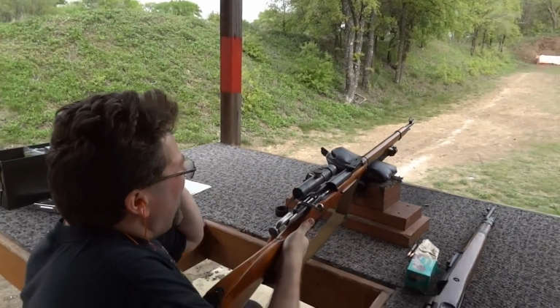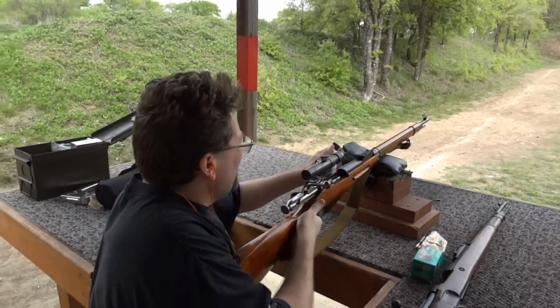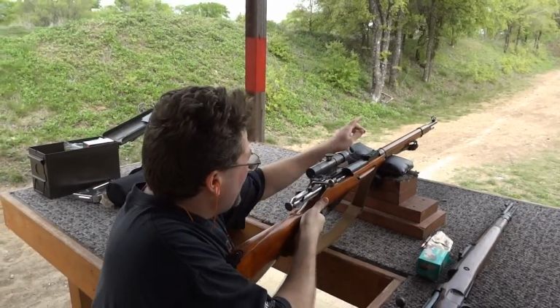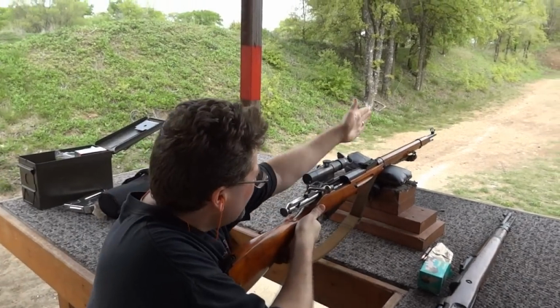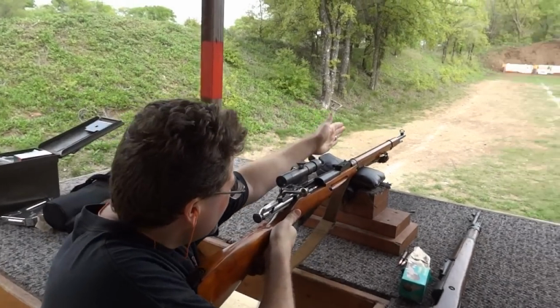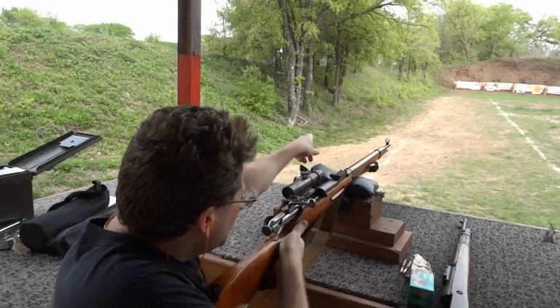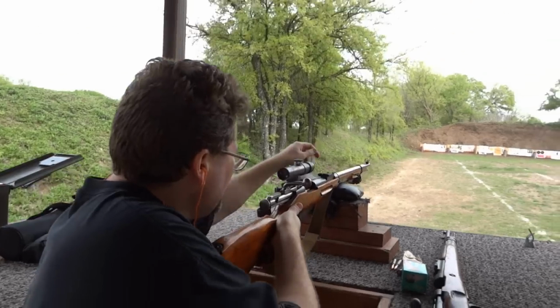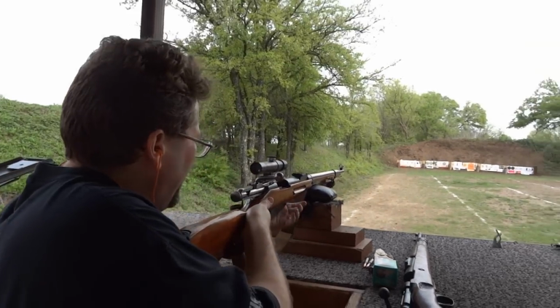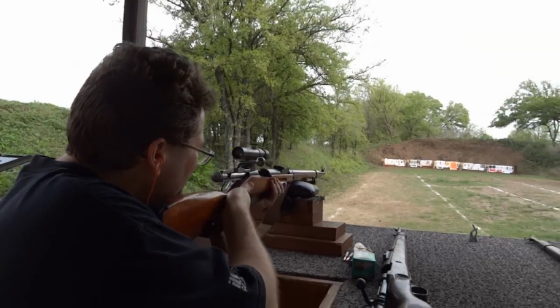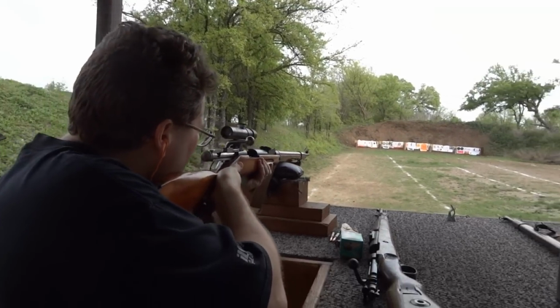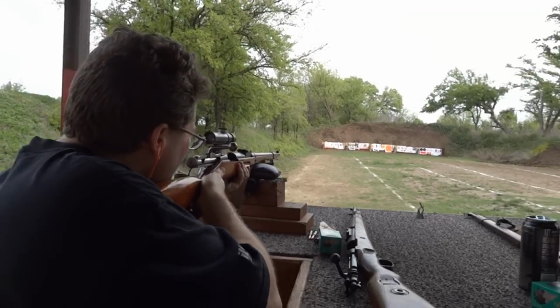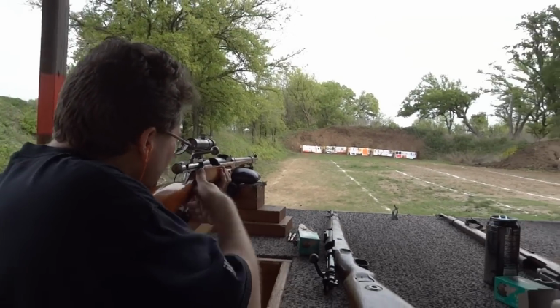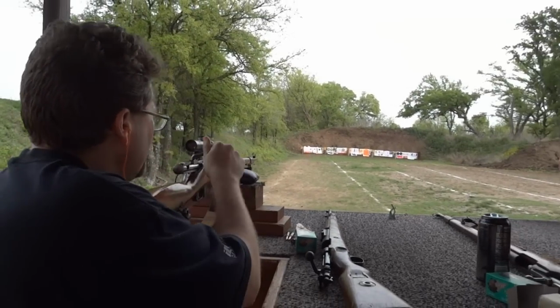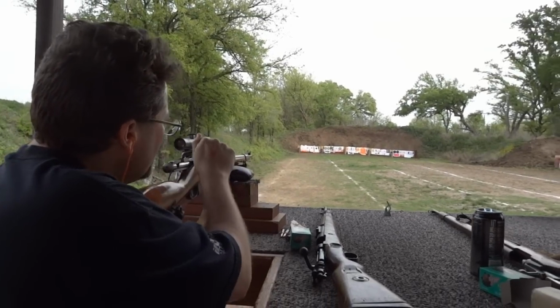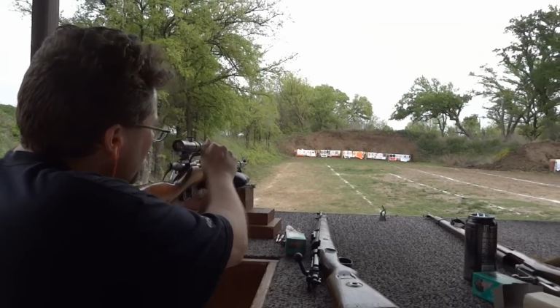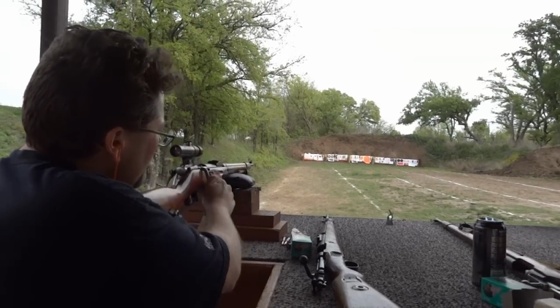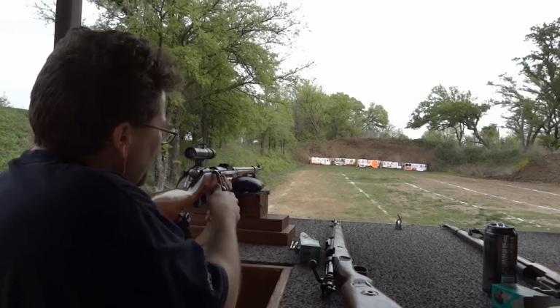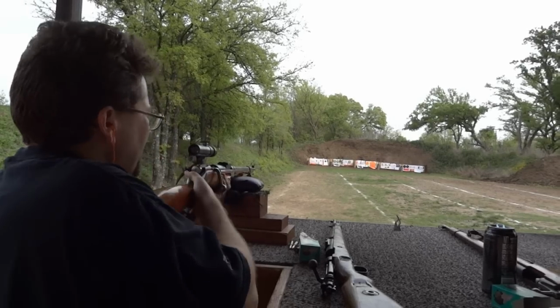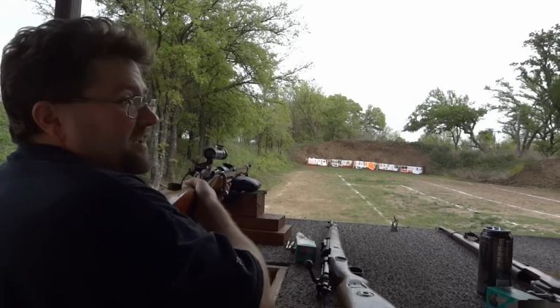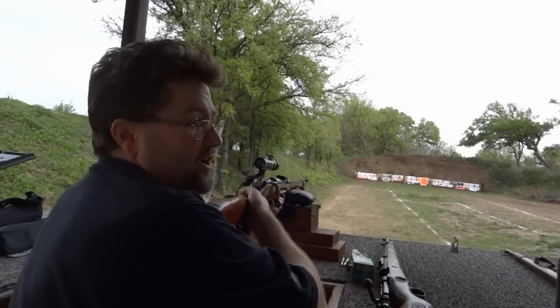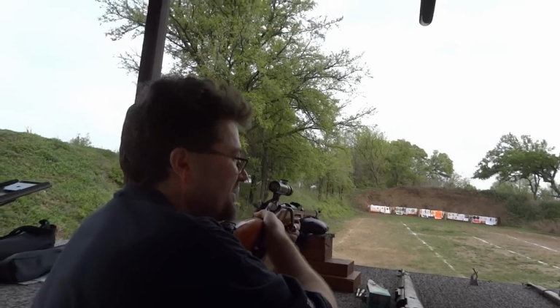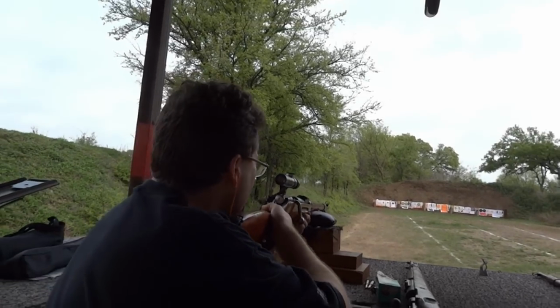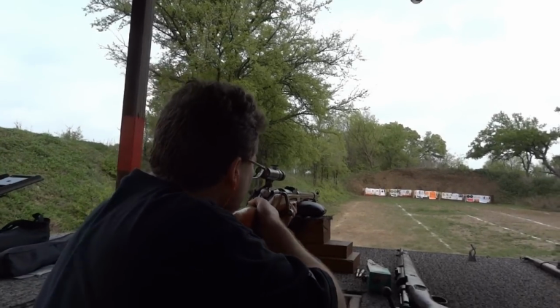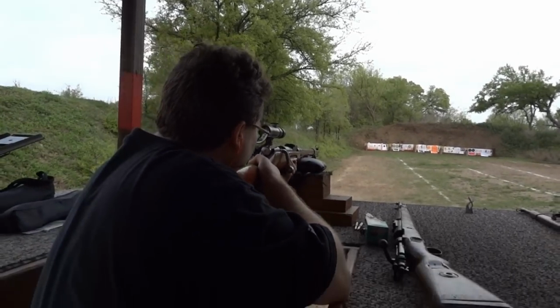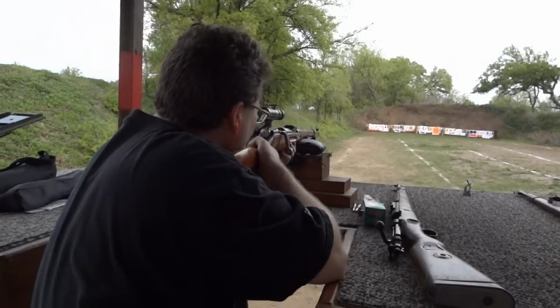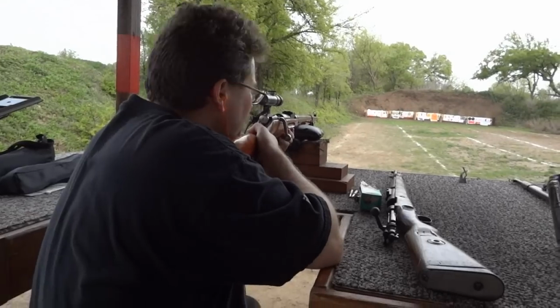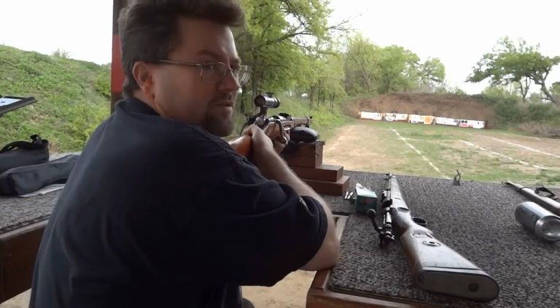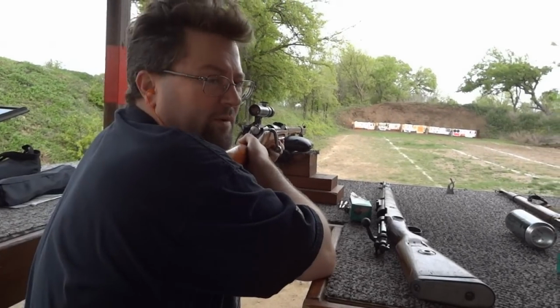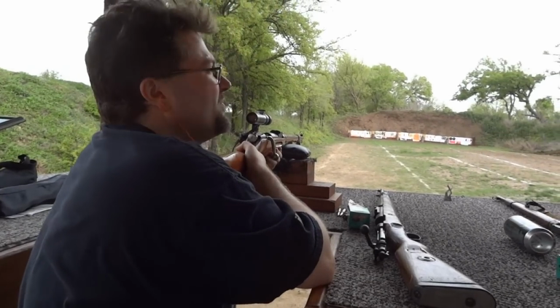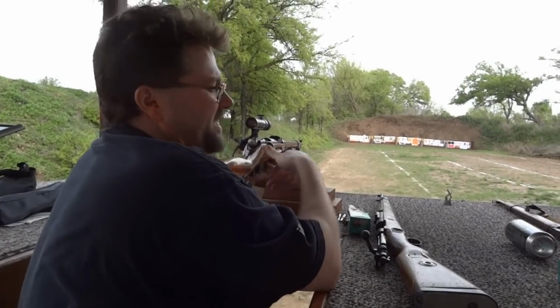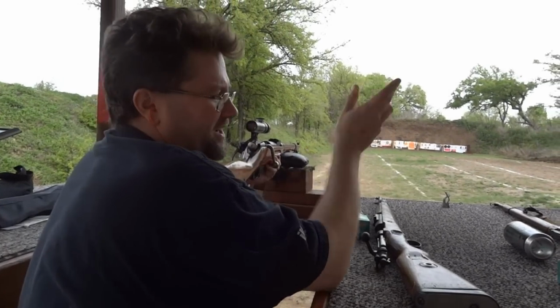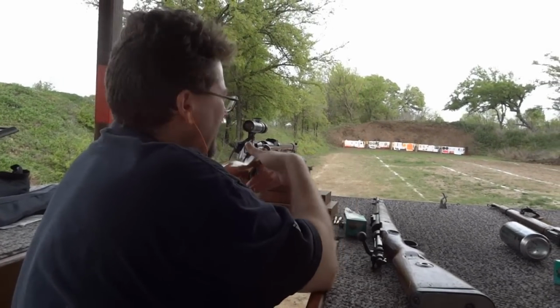I'm going to shoot for the second to the left. Here it goes. Should we put the shutter down? No, because it's not going to shoot out.